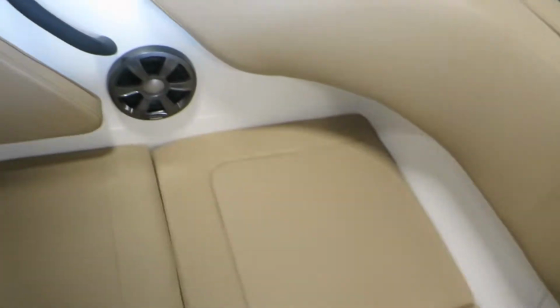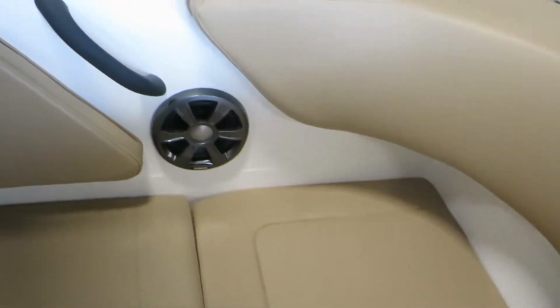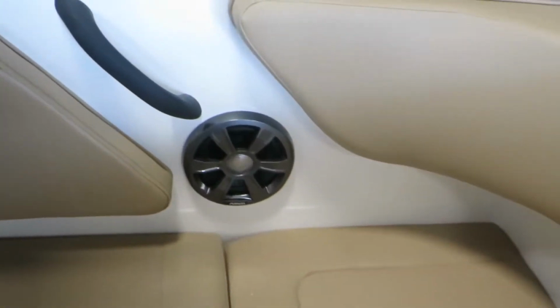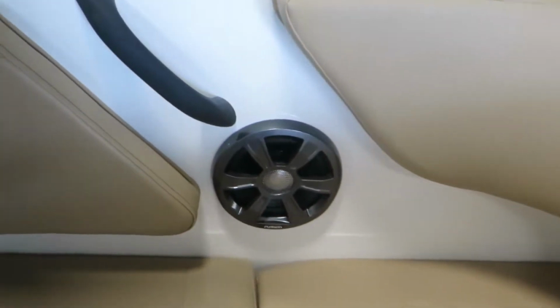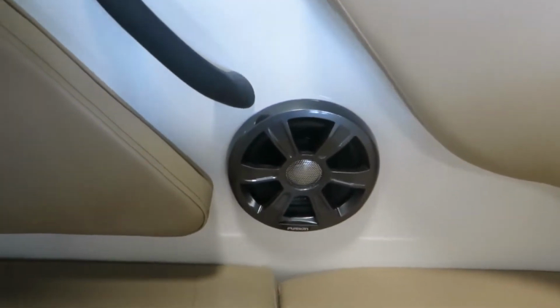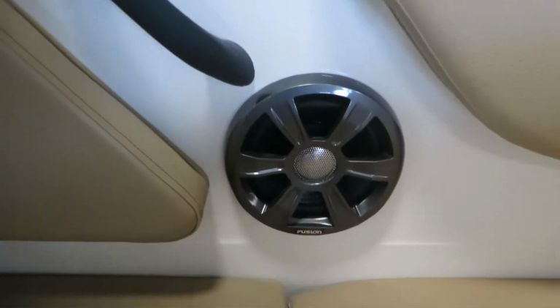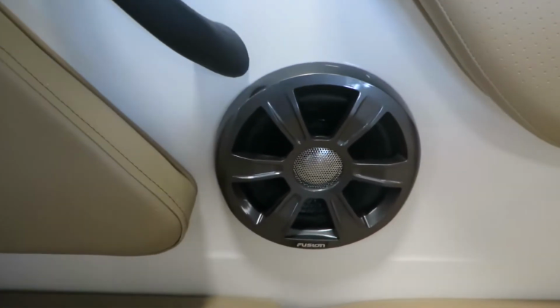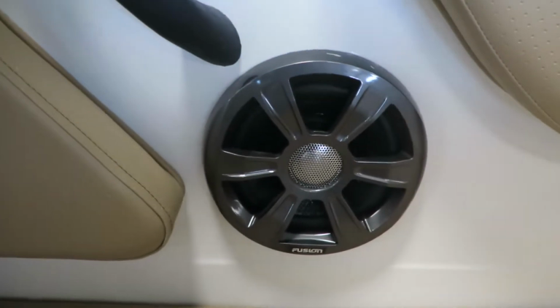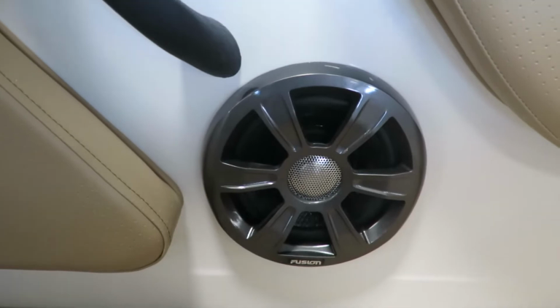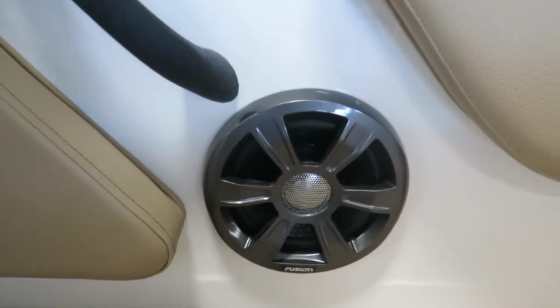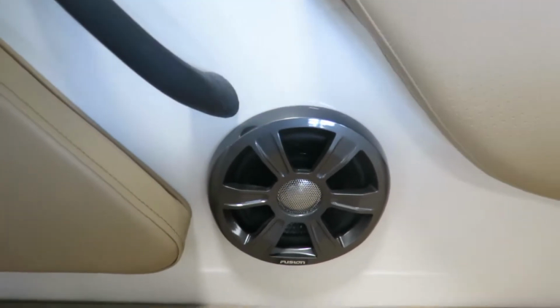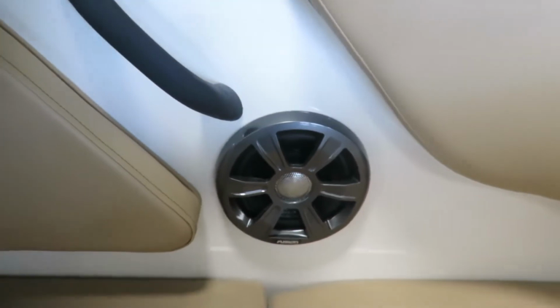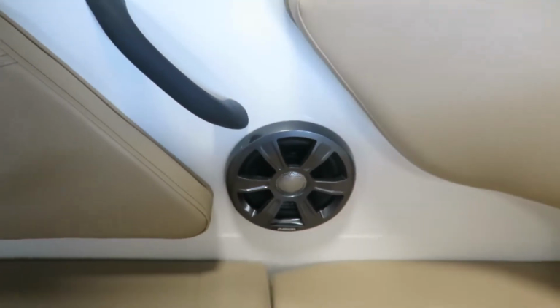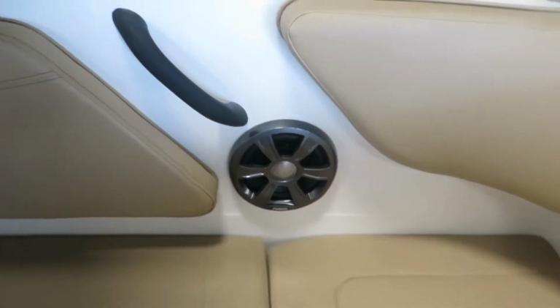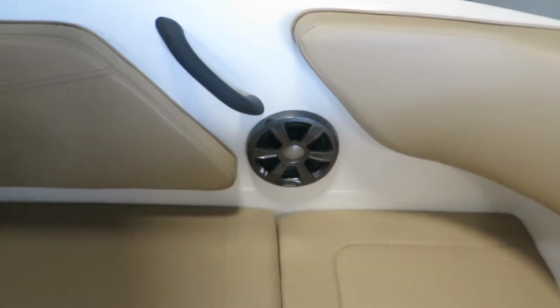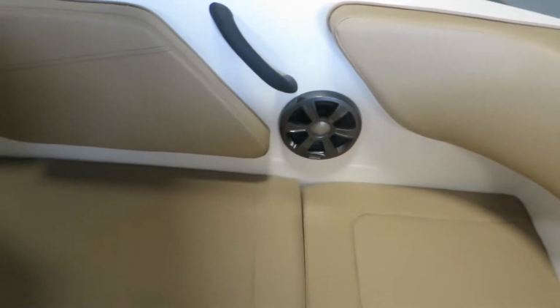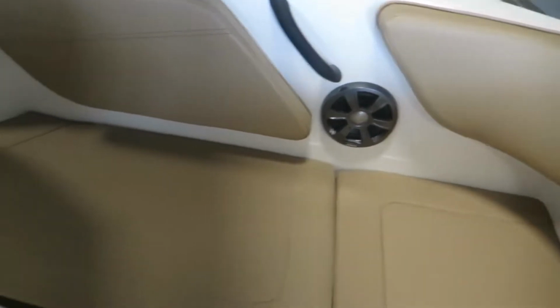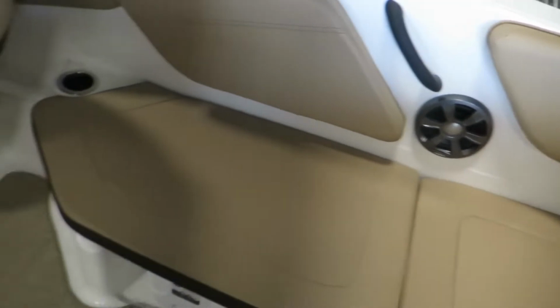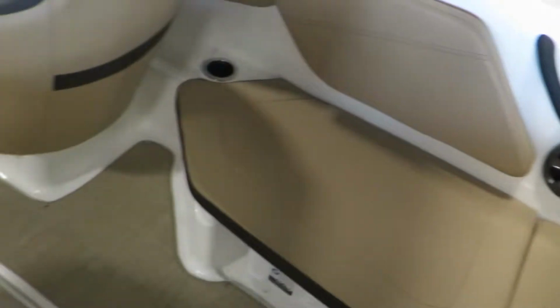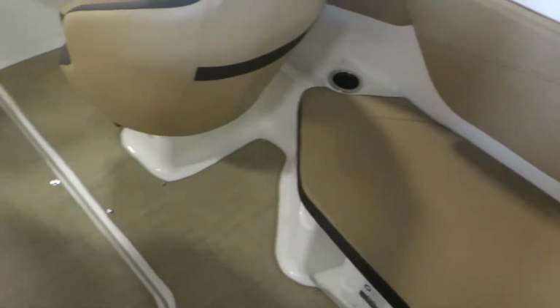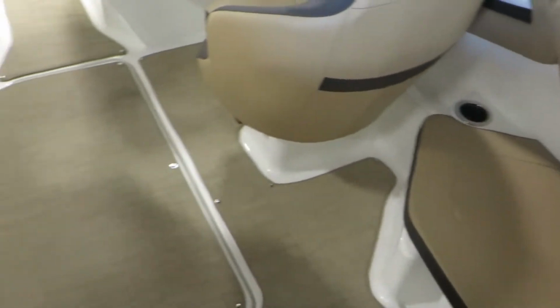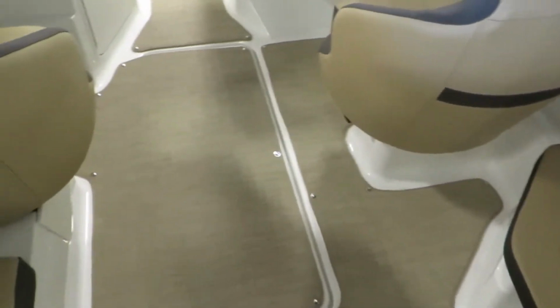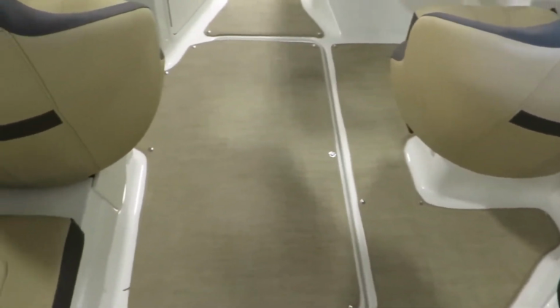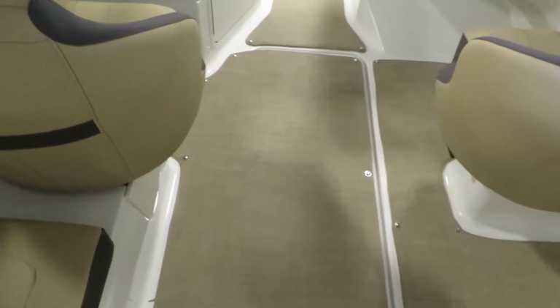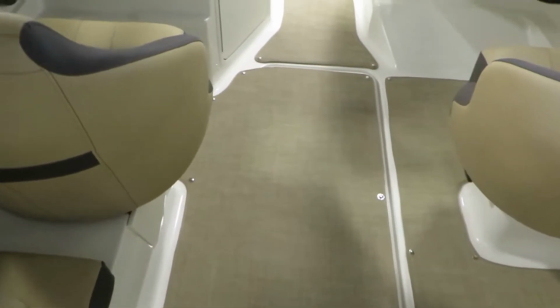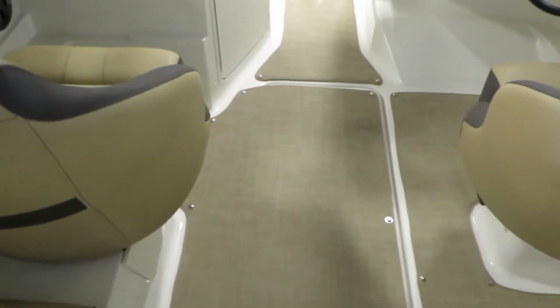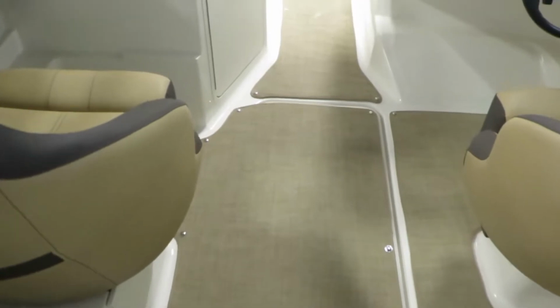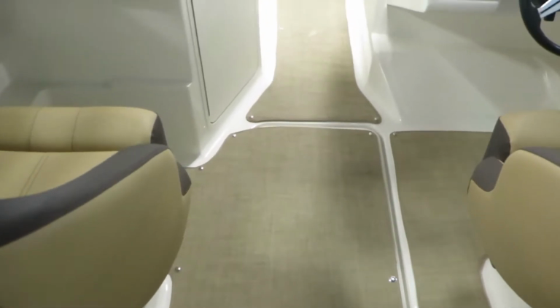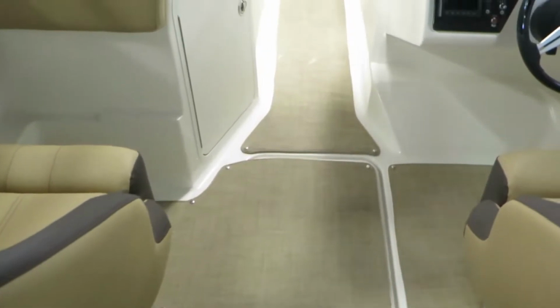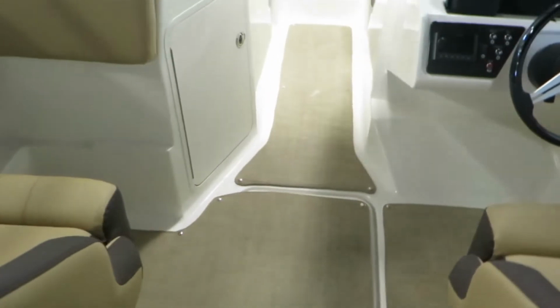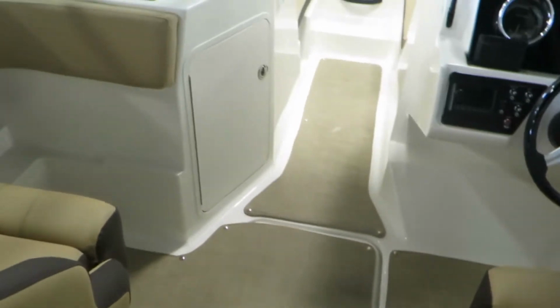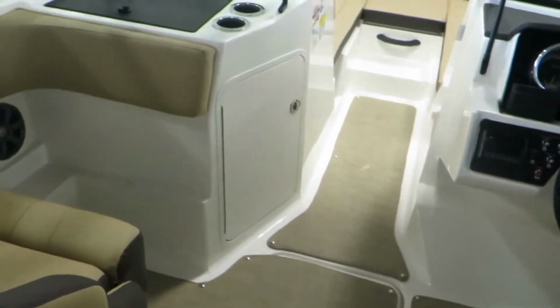This boat is powered by an upgraded Fusion sound system, which is absolutely amazing. Even with two speakers running, it sounds amazing.